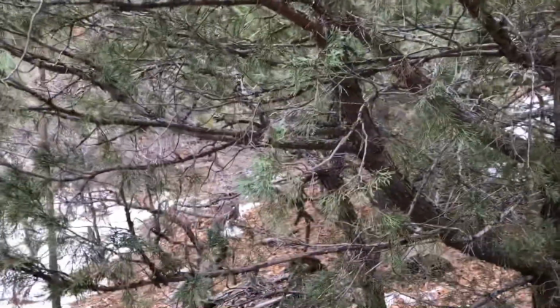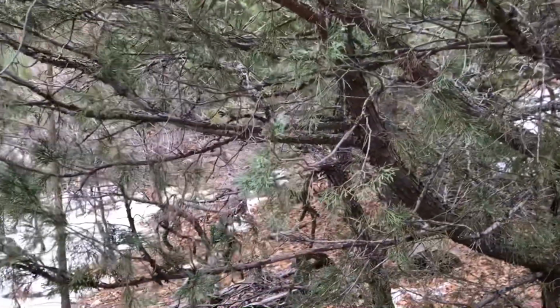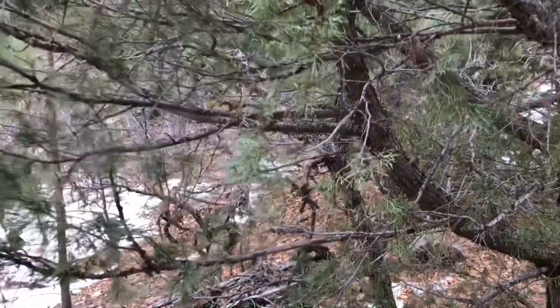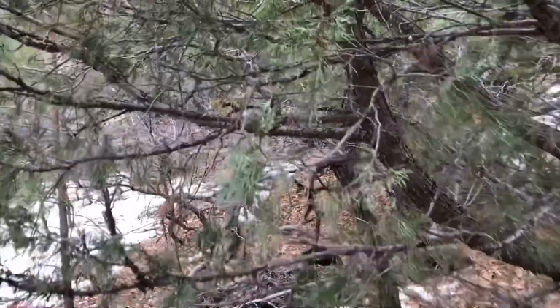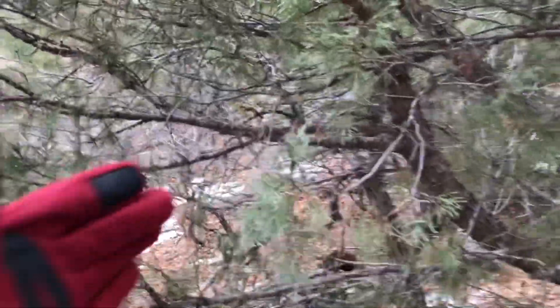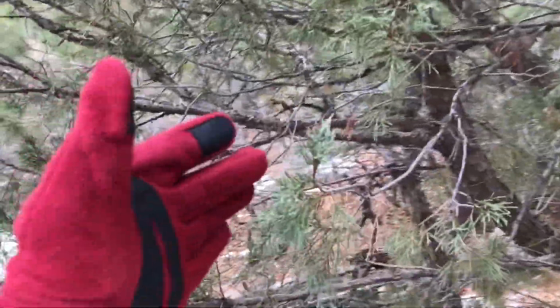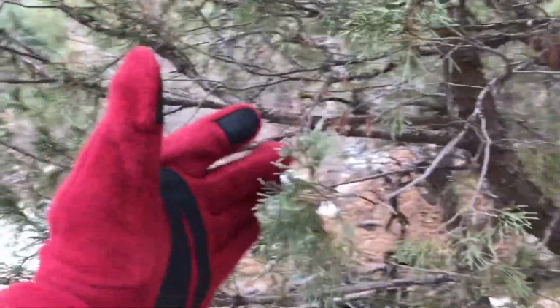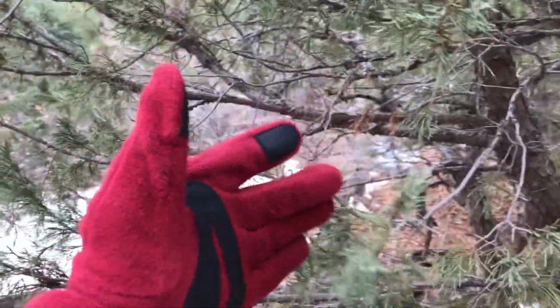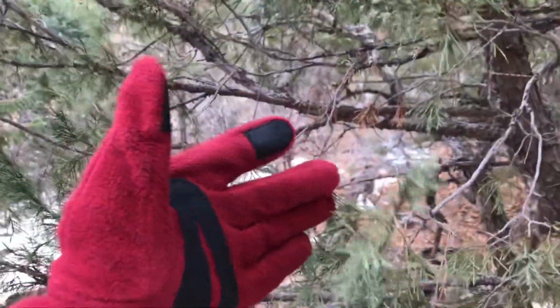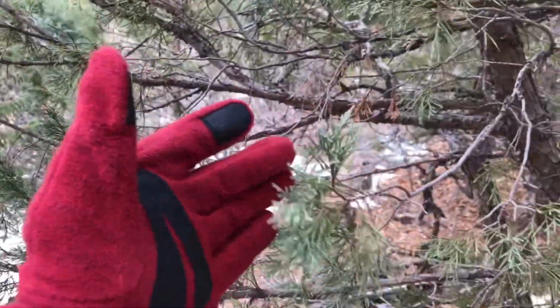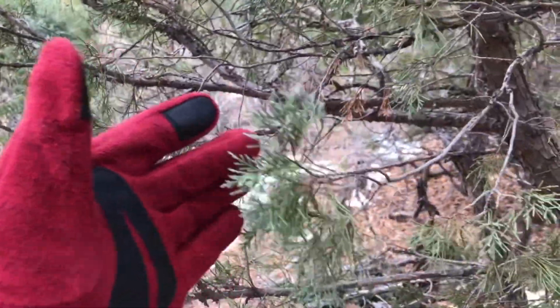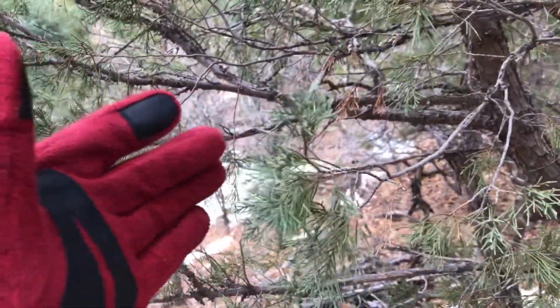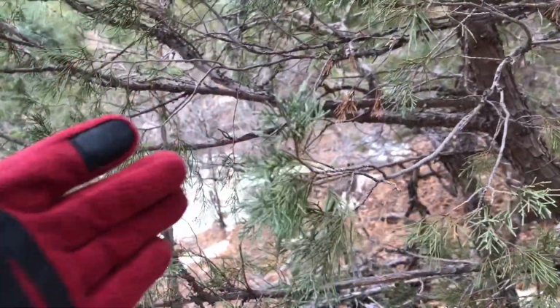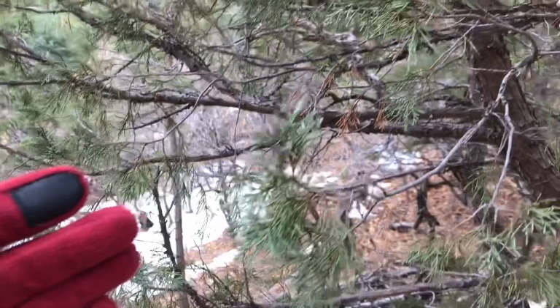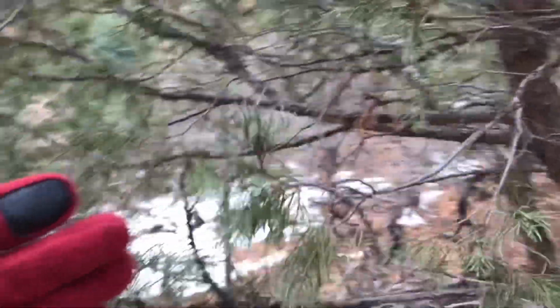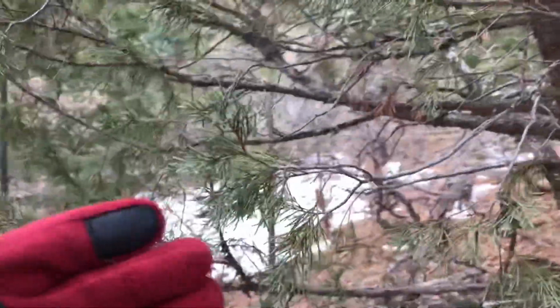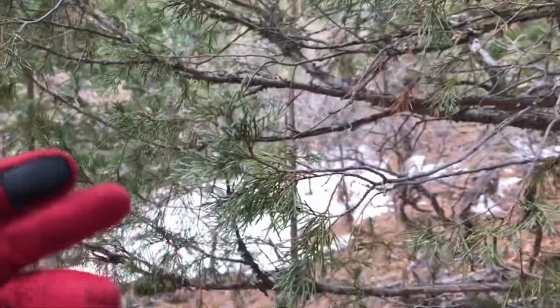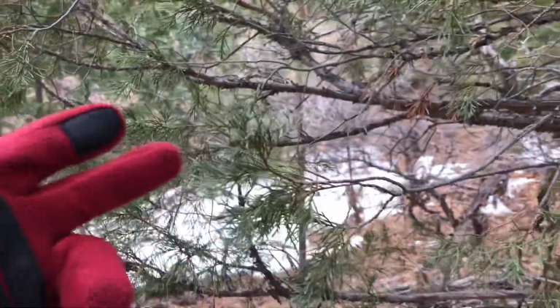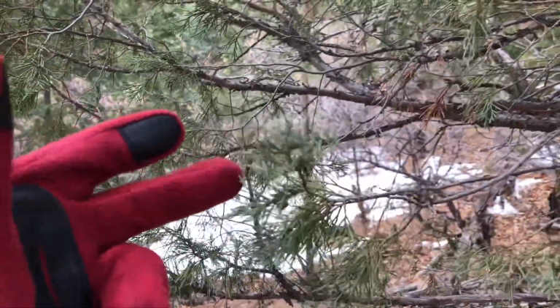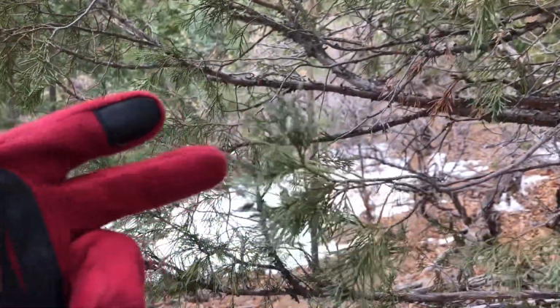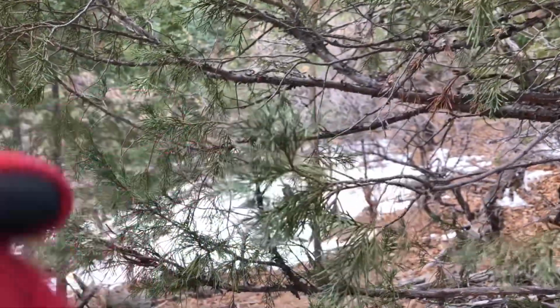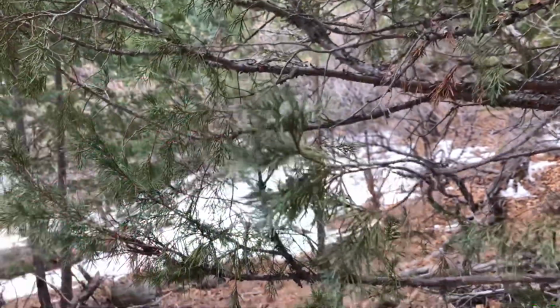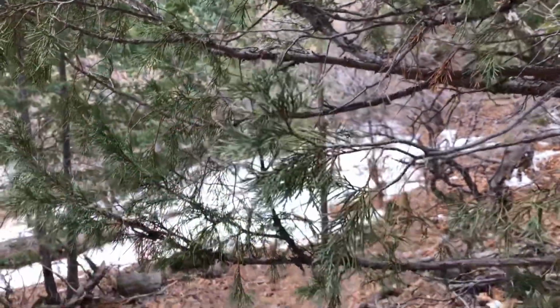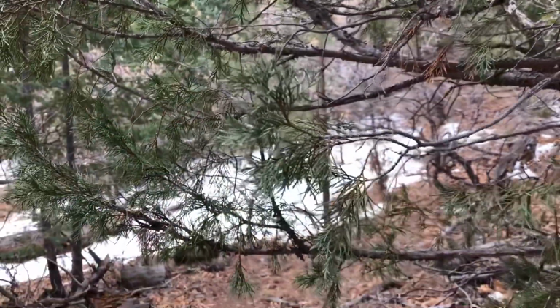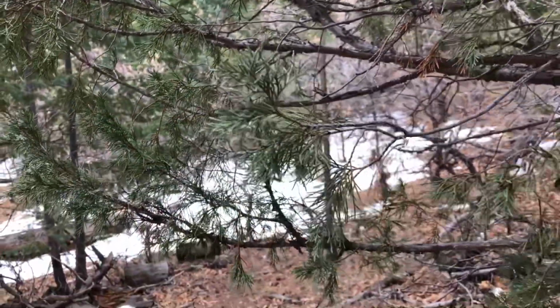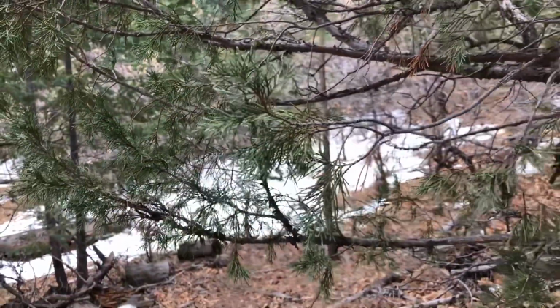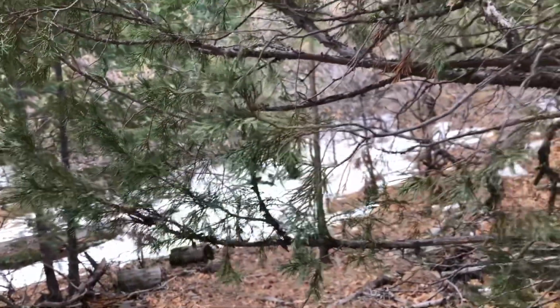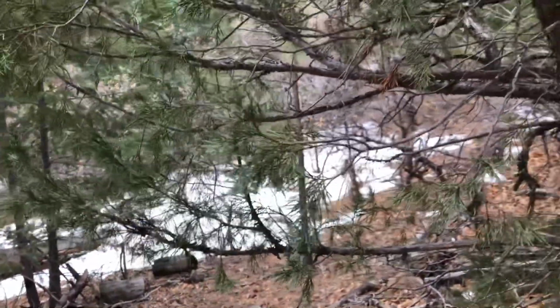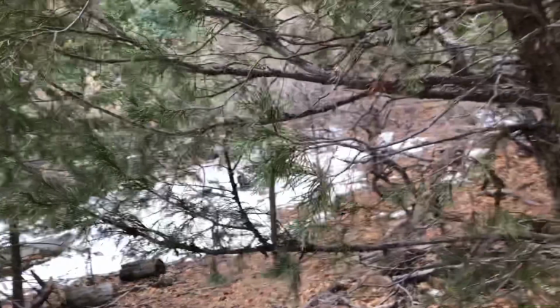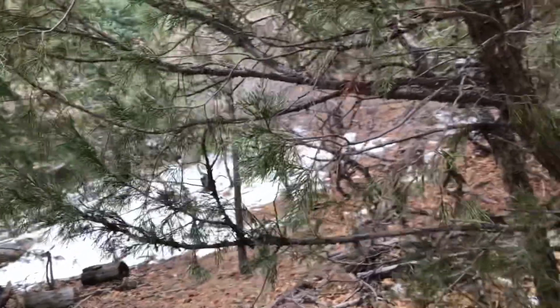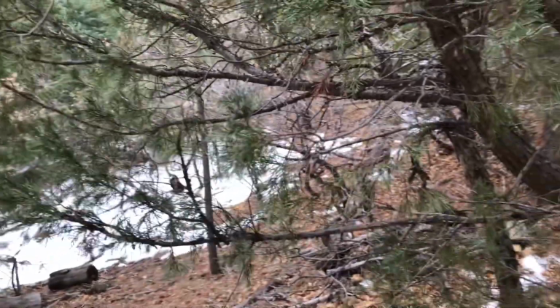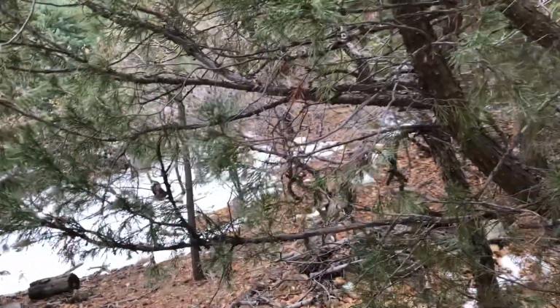Here is another evergreen plant — this is called juniper. The juniper leaves are like scales and they stay green all winter, so that's another evergreen you might see in a mountain park or somewhere else.